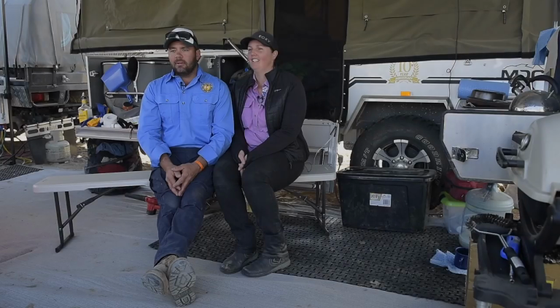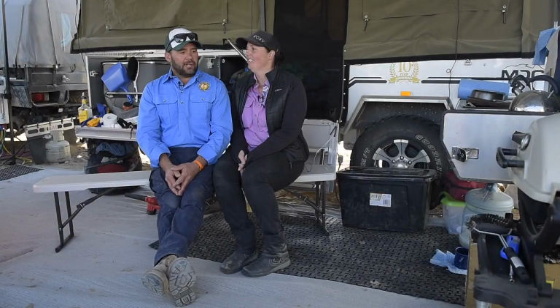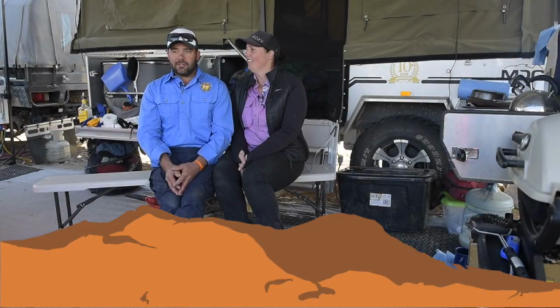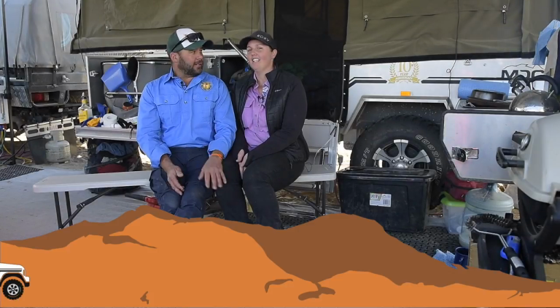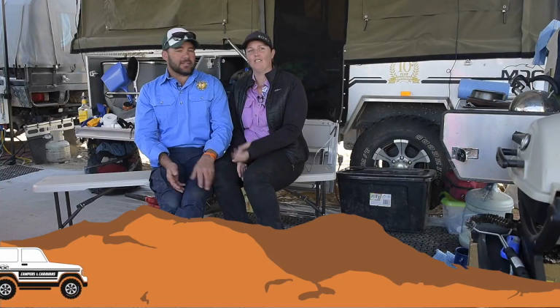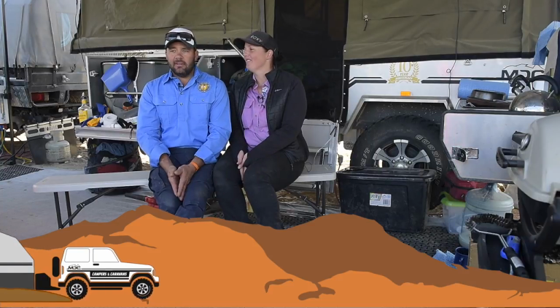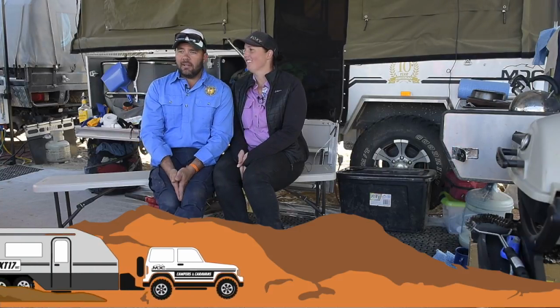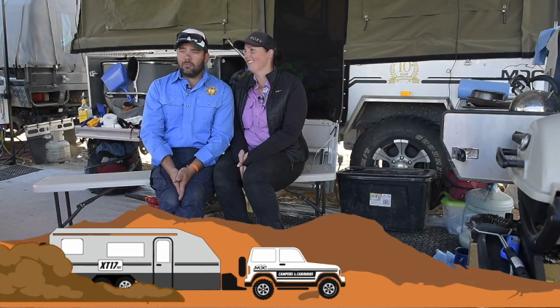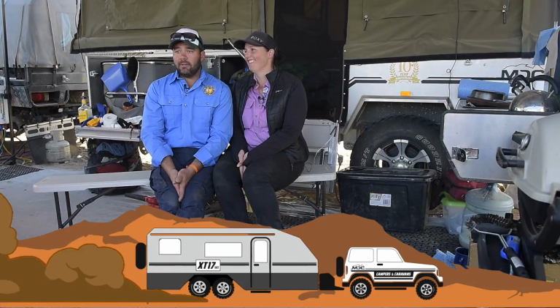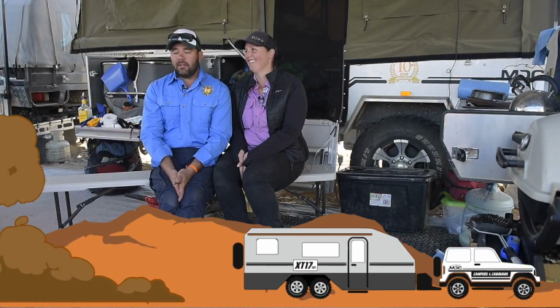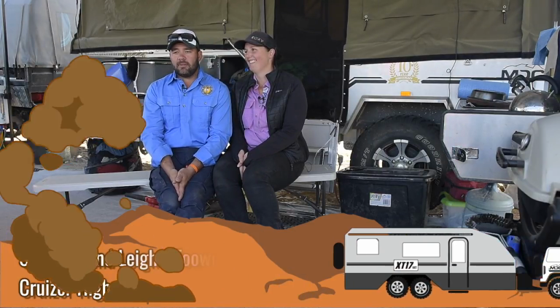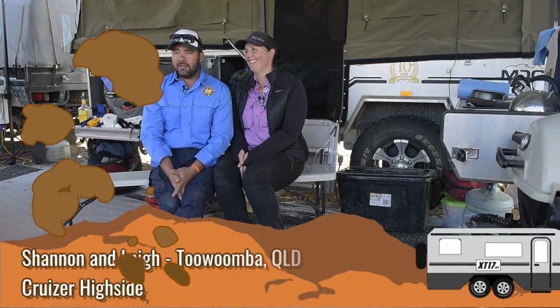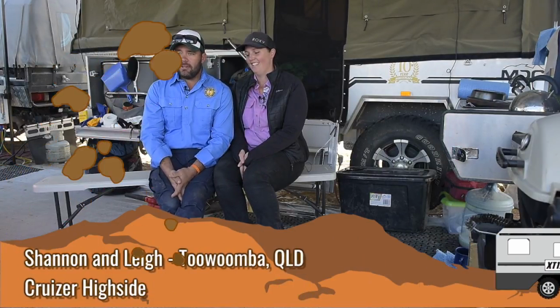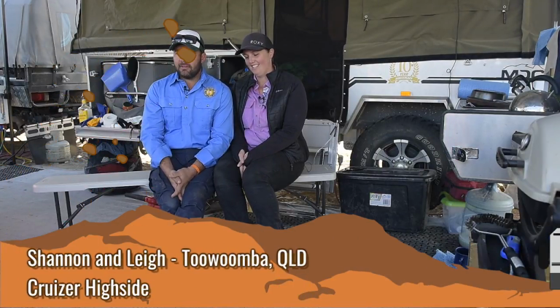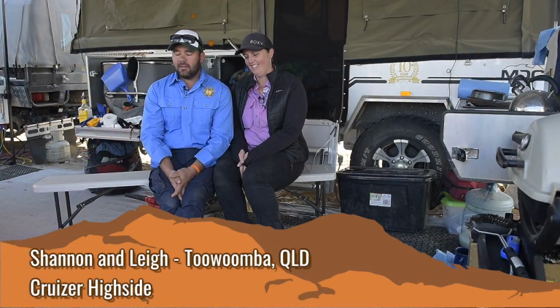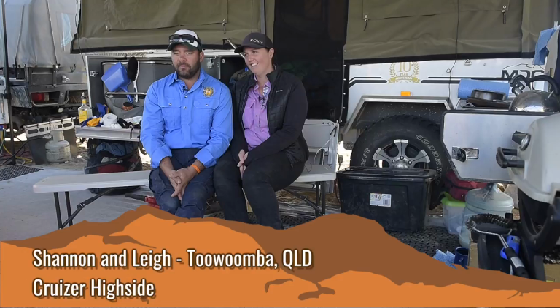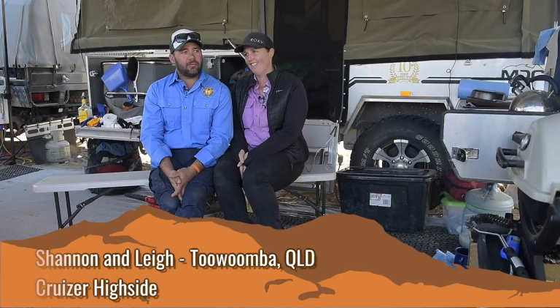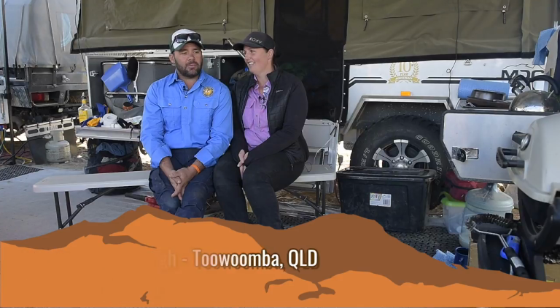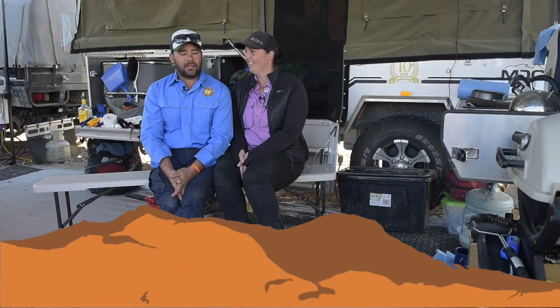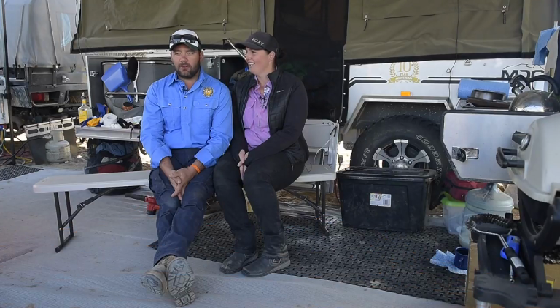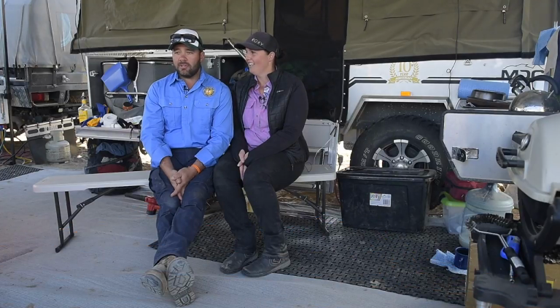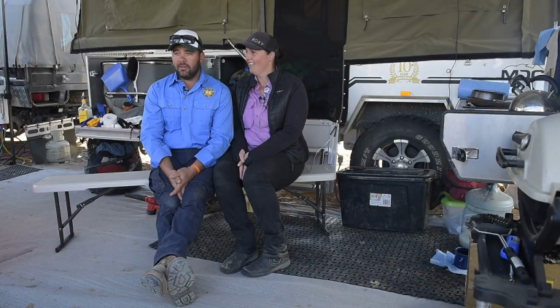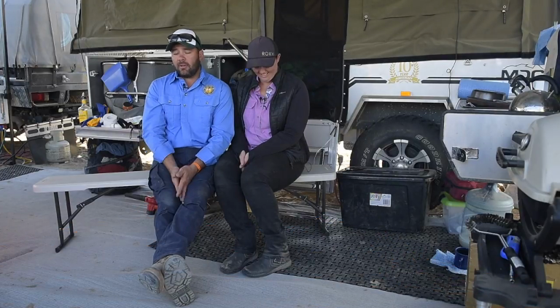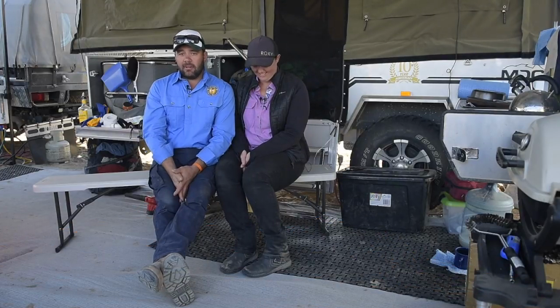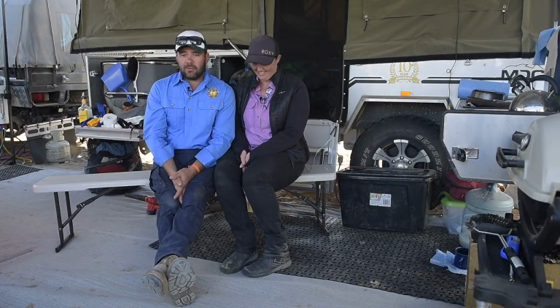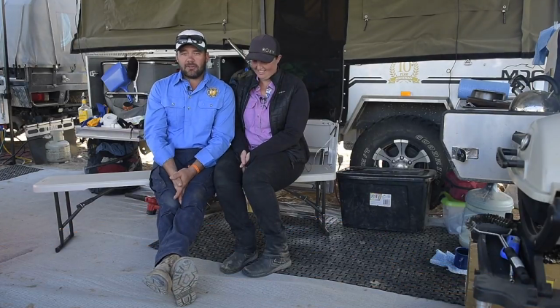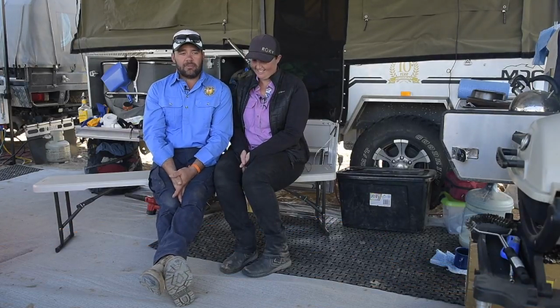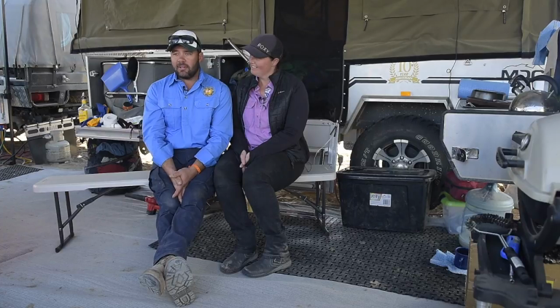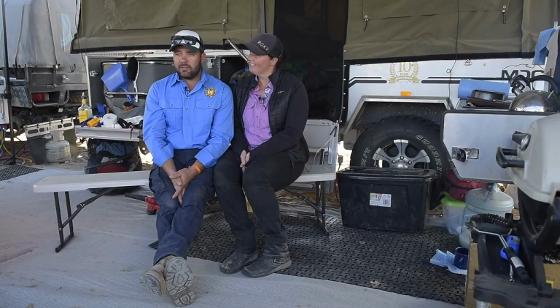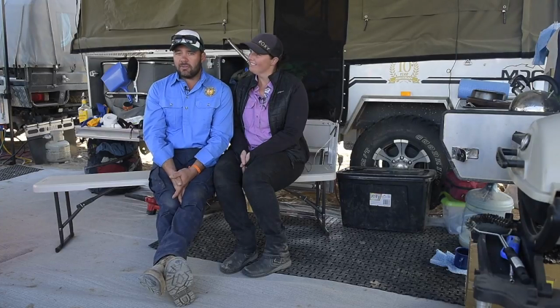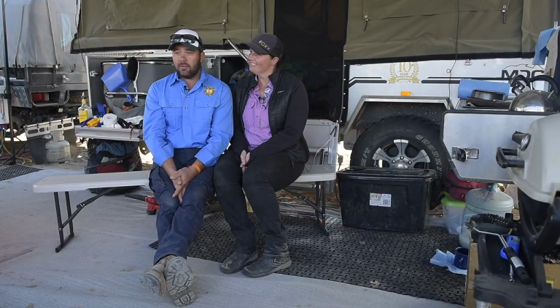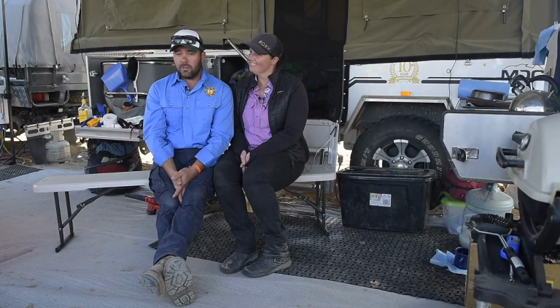We are Shannon and Lee Tunstead from Toowoomba, originally from the Athen Tay brand. We bought a Cruiser Highside, and to tow it we've got a 79 series Toyota Land Cruiser dual cab.